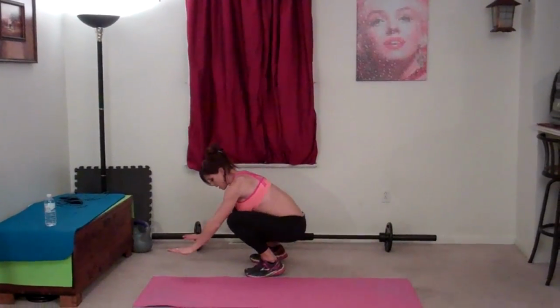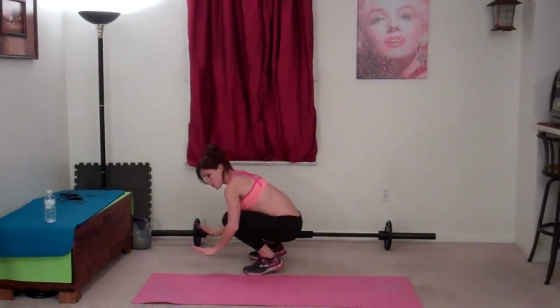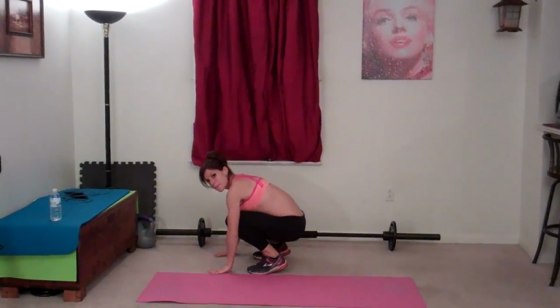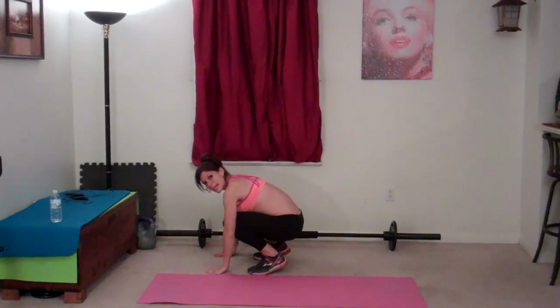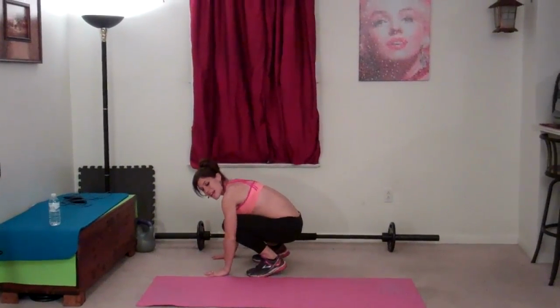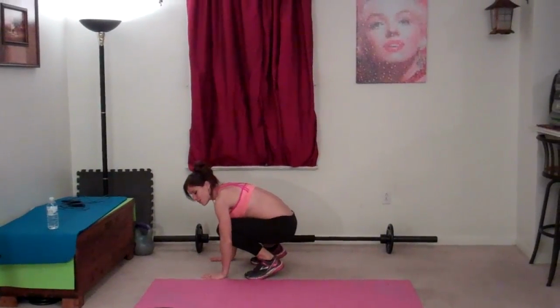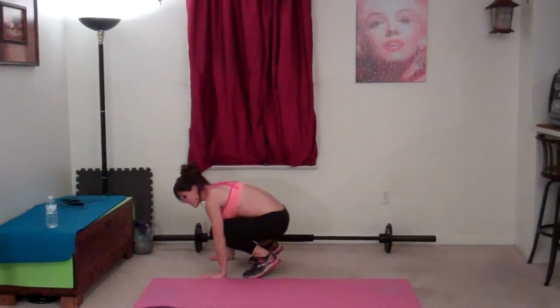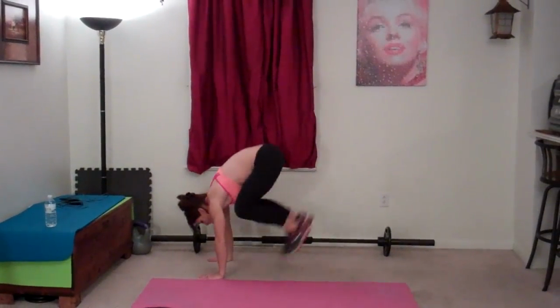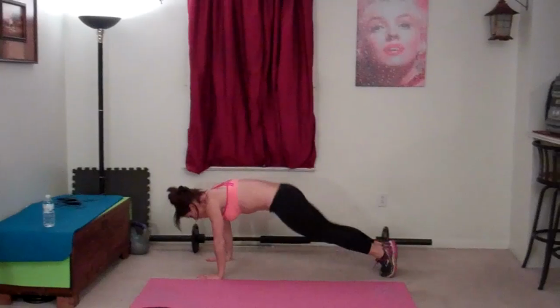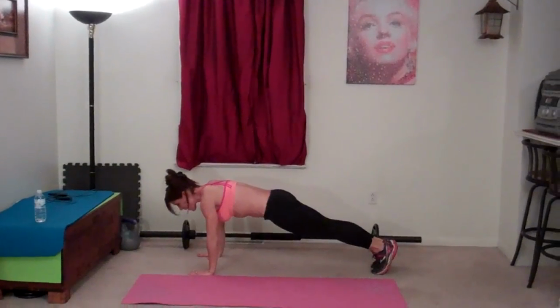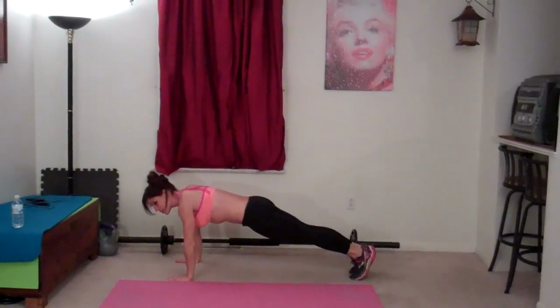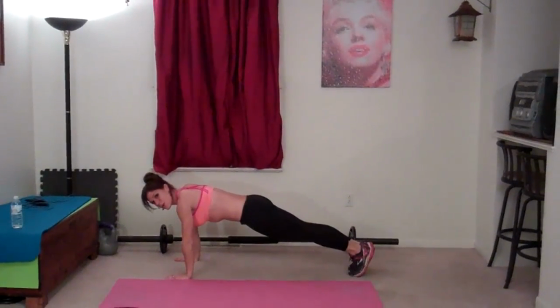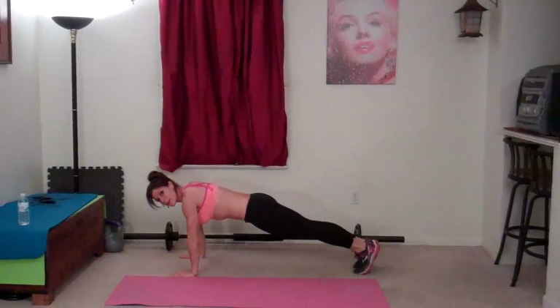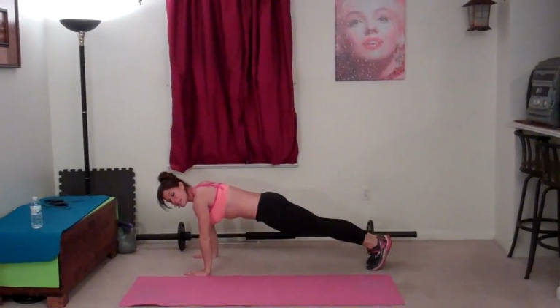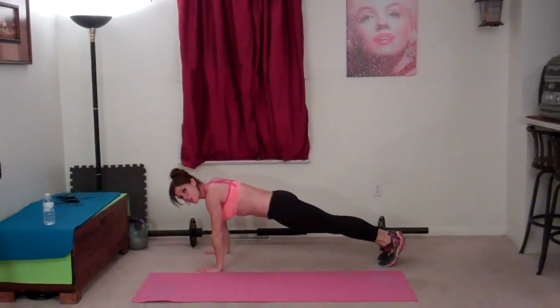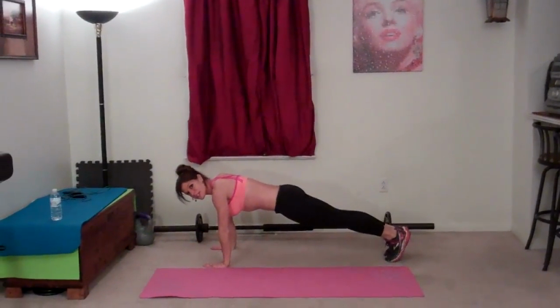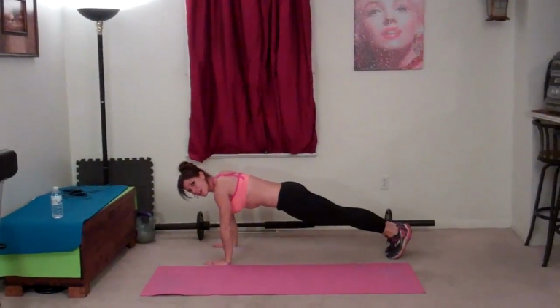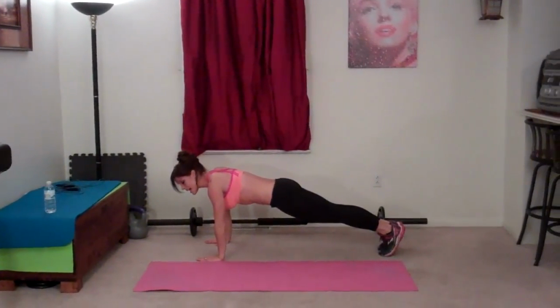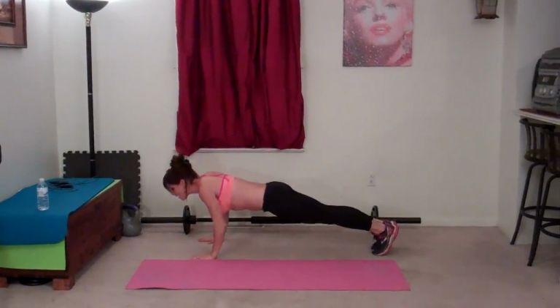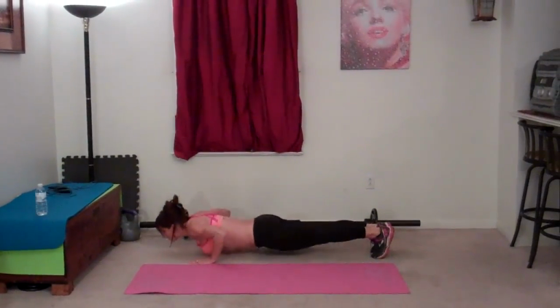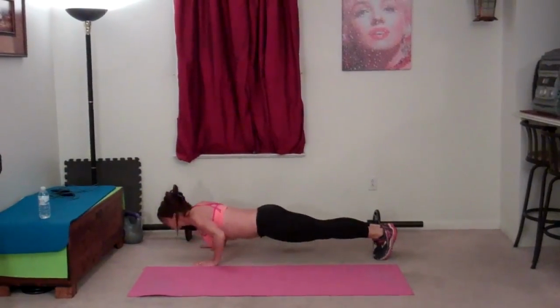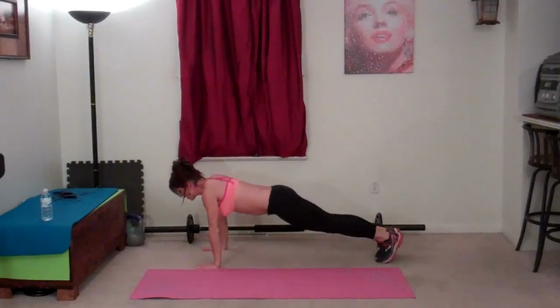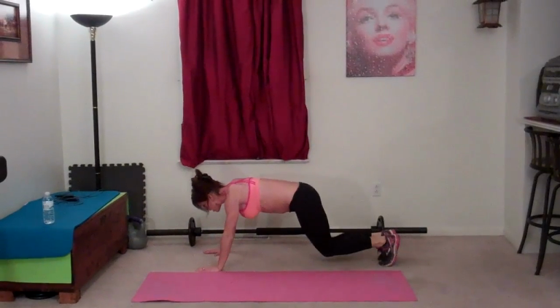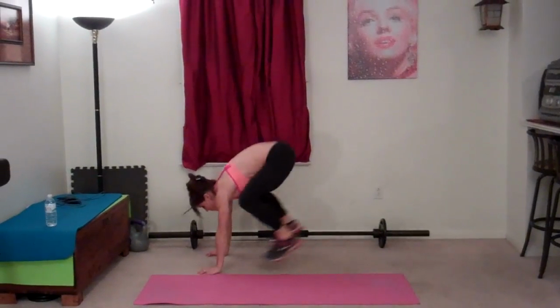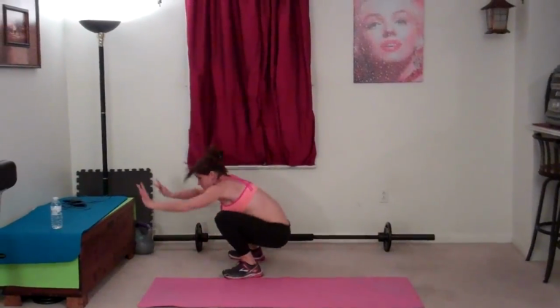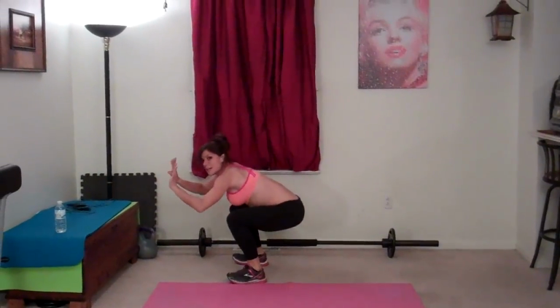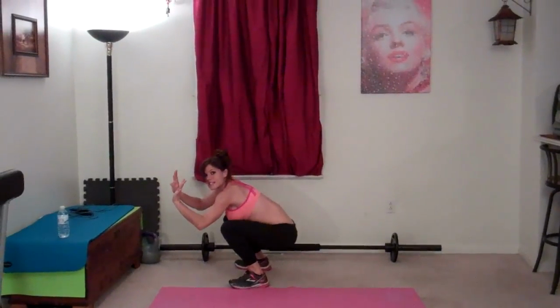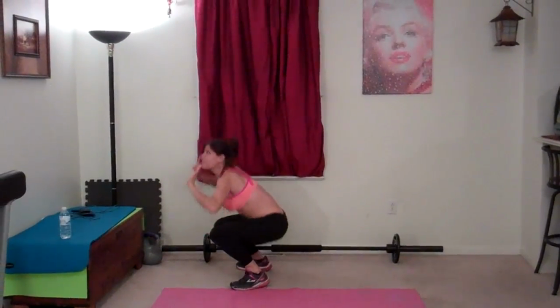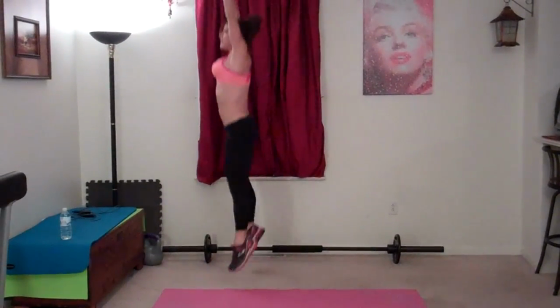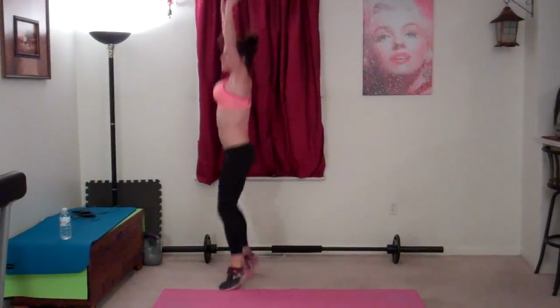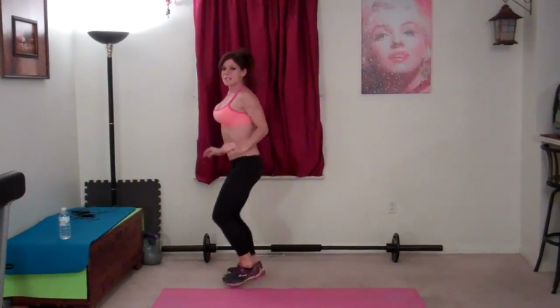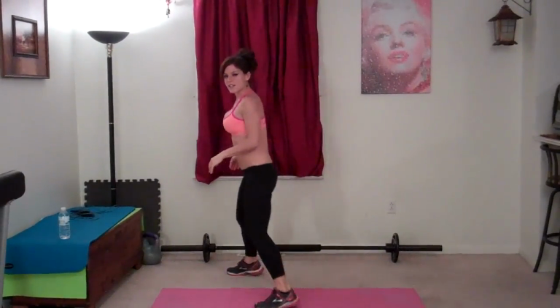I'm going to squat, put my hands down on the ground, jump my feet backwards. So I'm in a plank position, core still held tight, push up, jump your feet forward, hands lift, spring up to the ceiling.